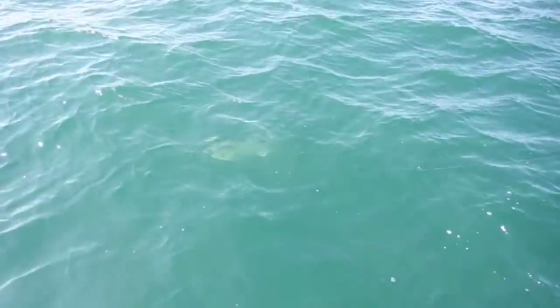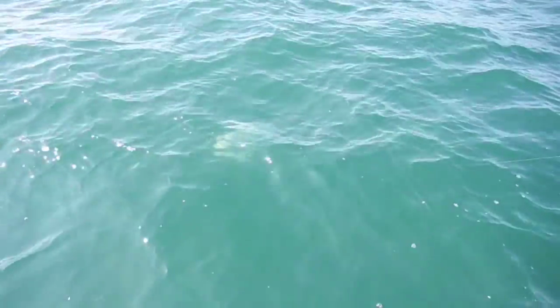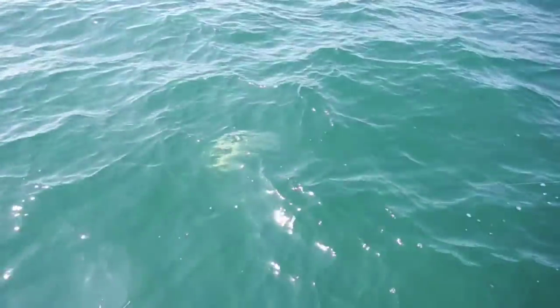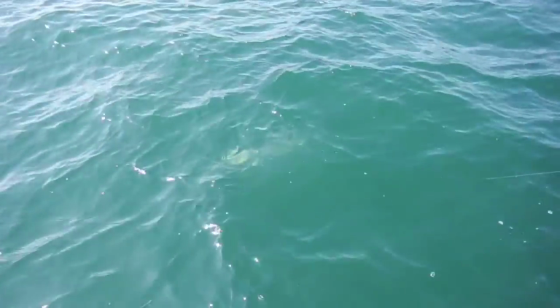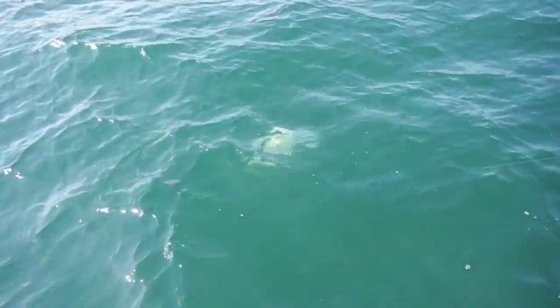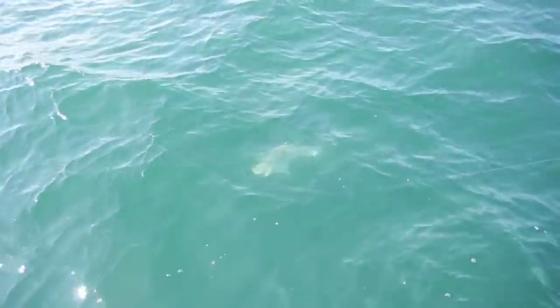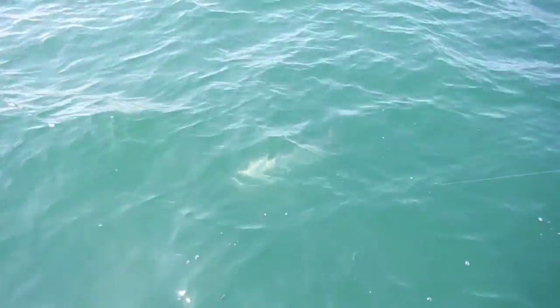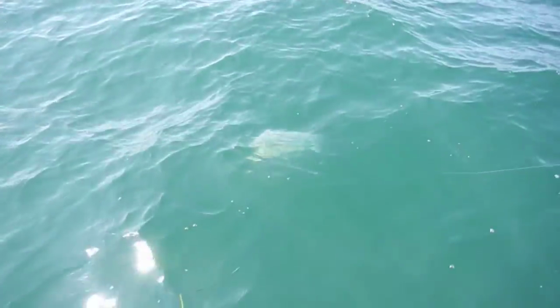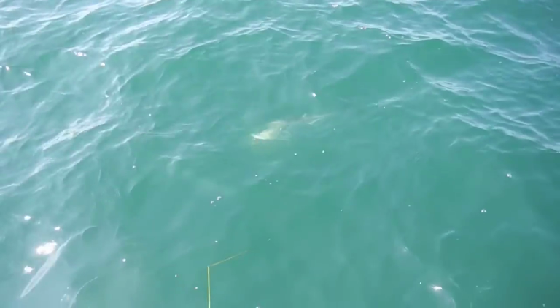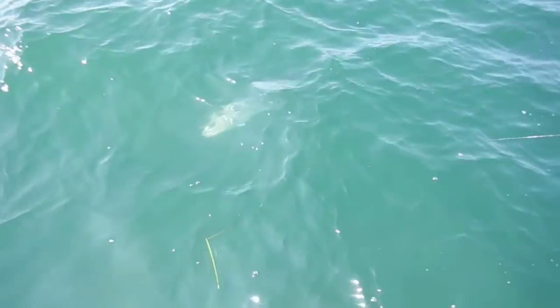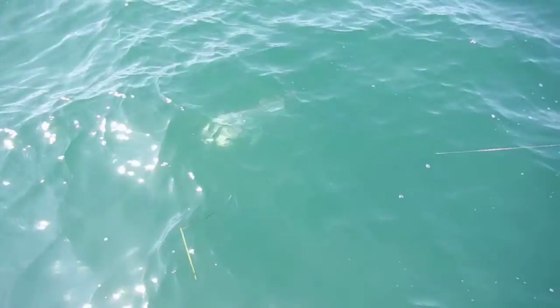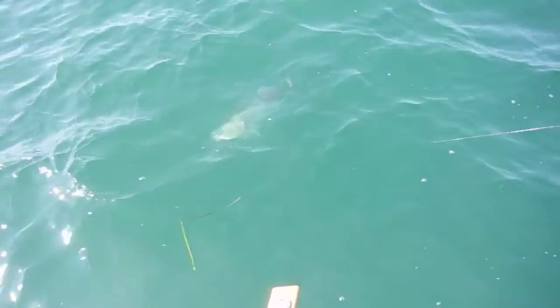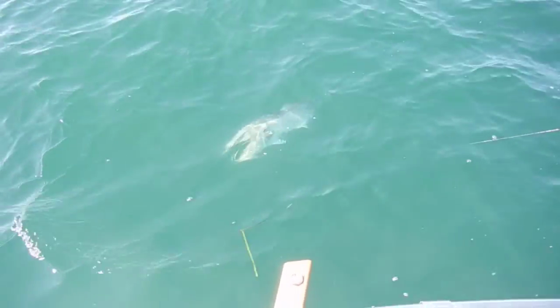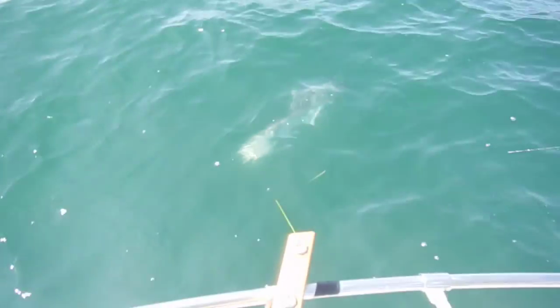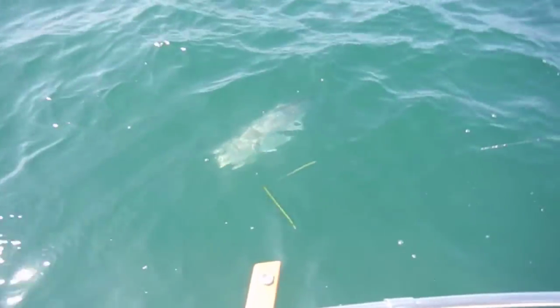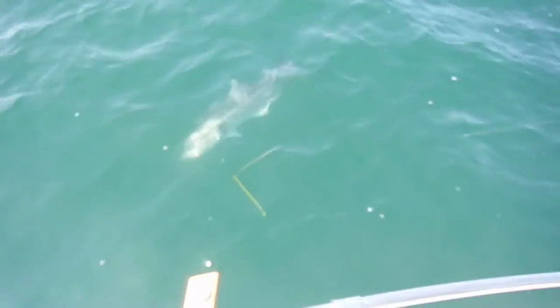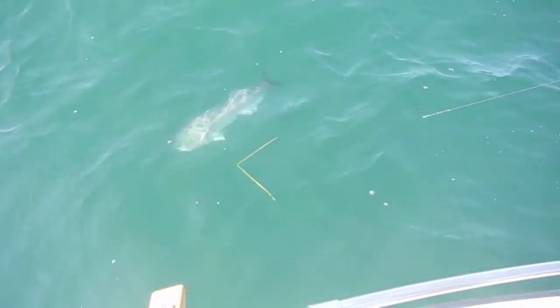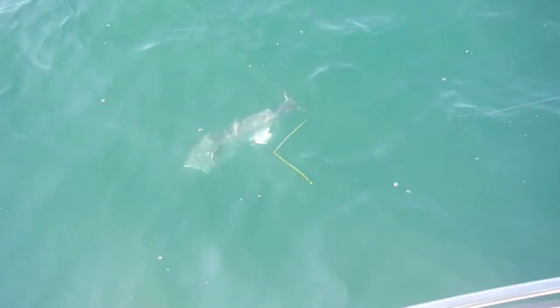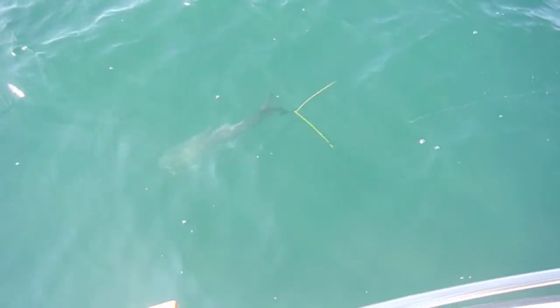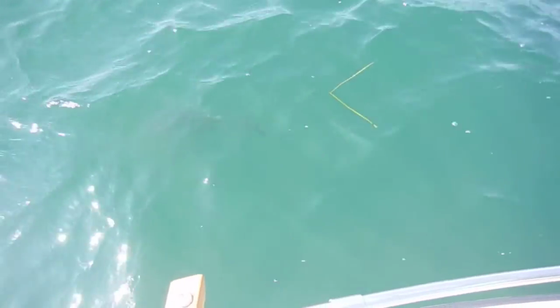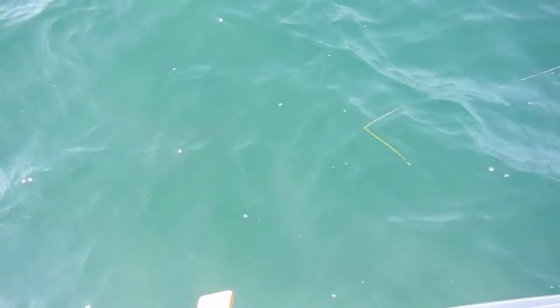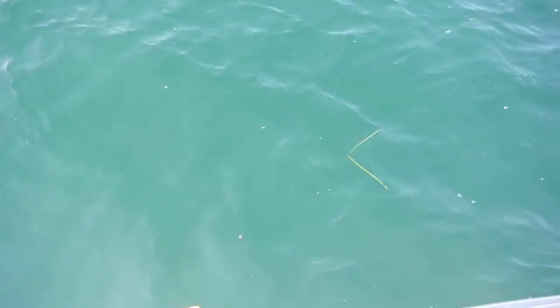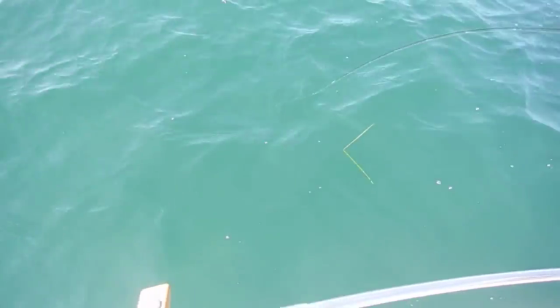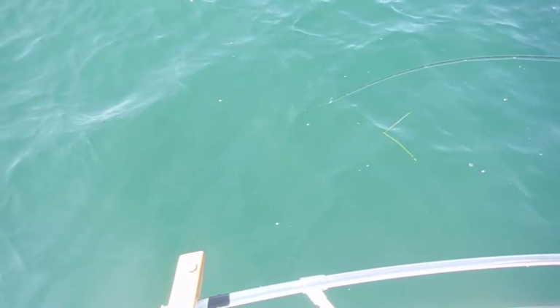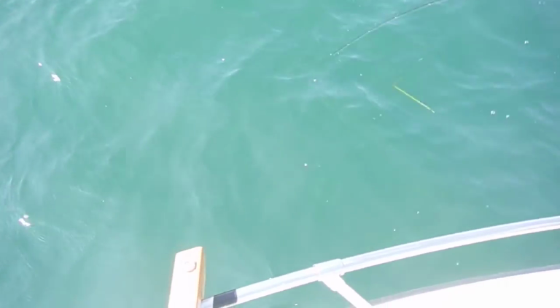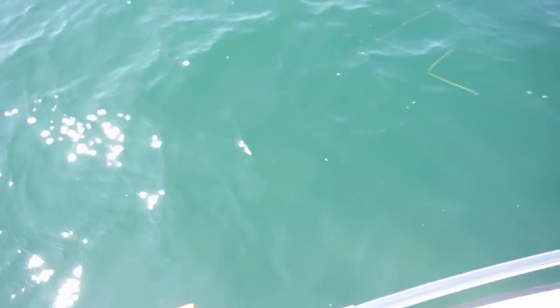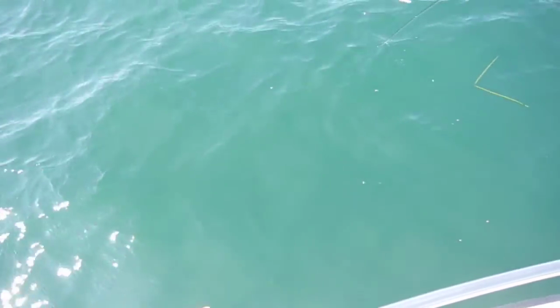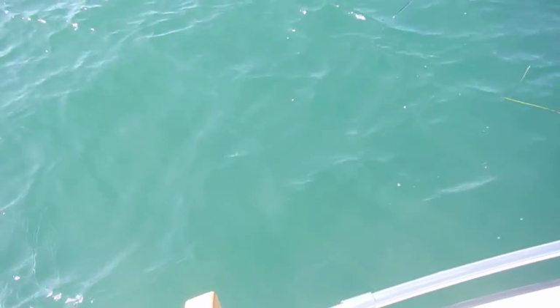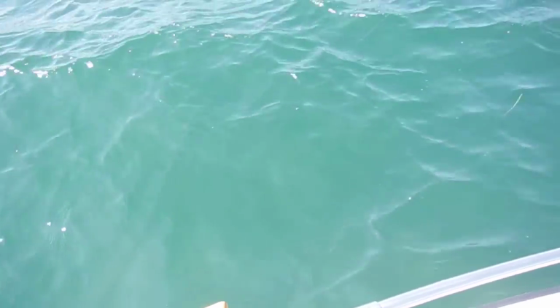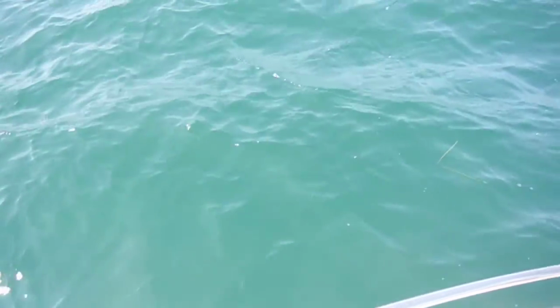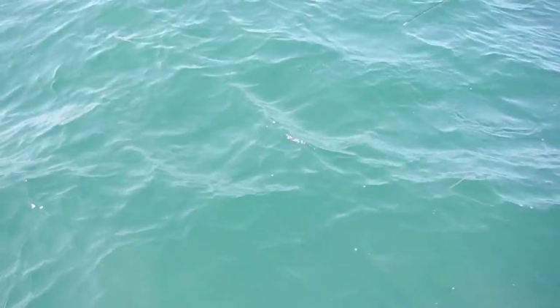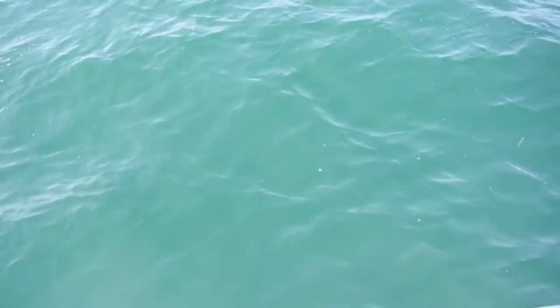The best thing would be if he got tail-wrapped and then we could pull him in by his tail. That's what happens with Albies sometimes. He sees the surface and he's just like, I'm out of here.